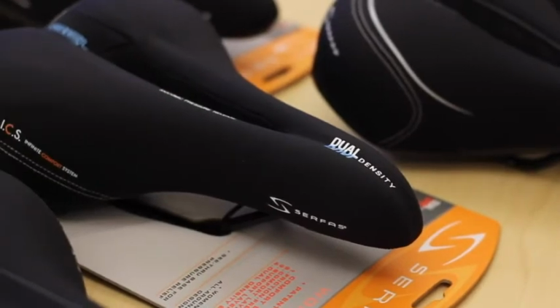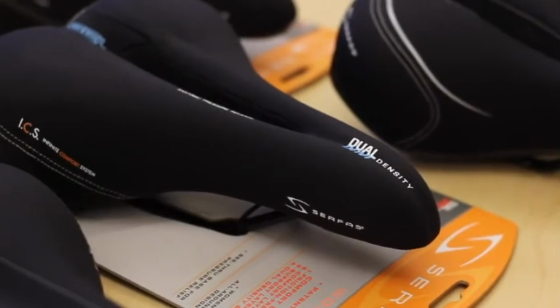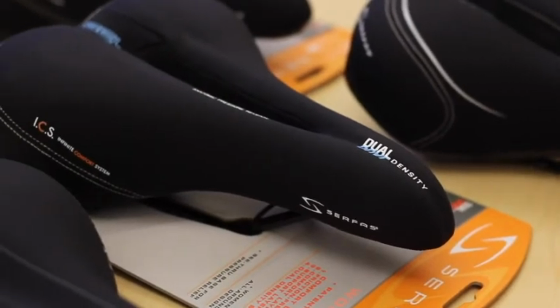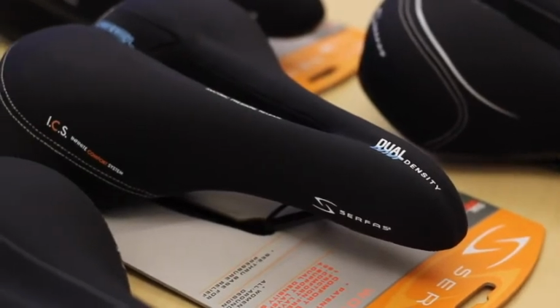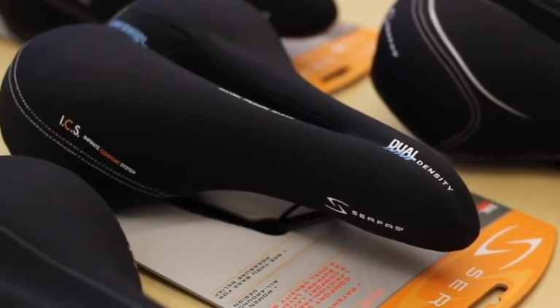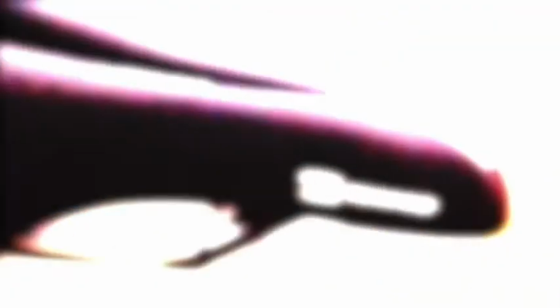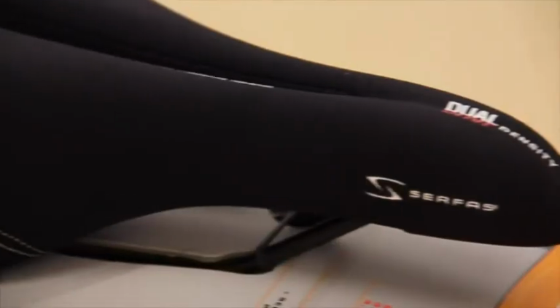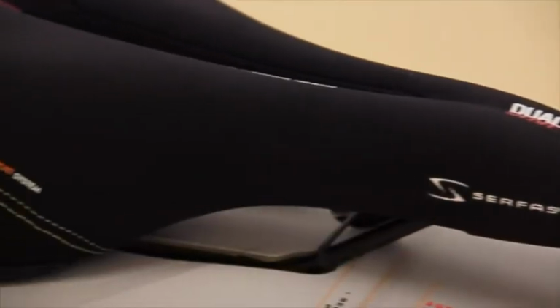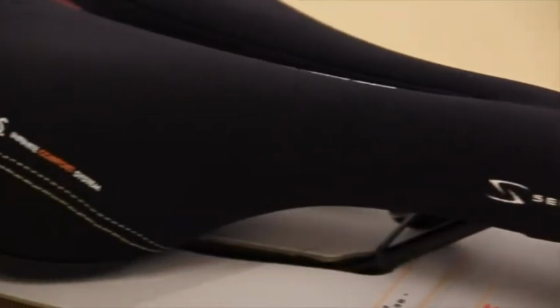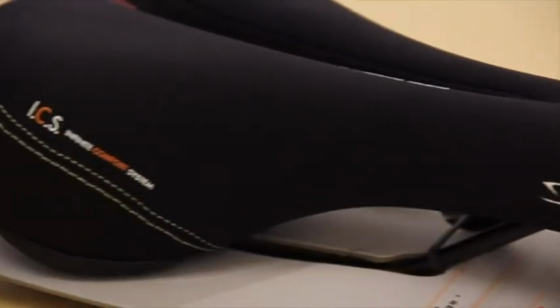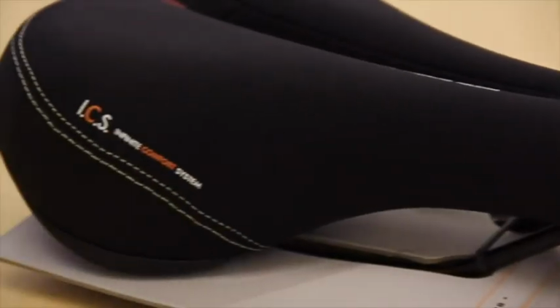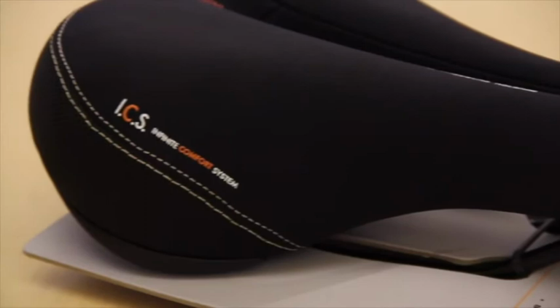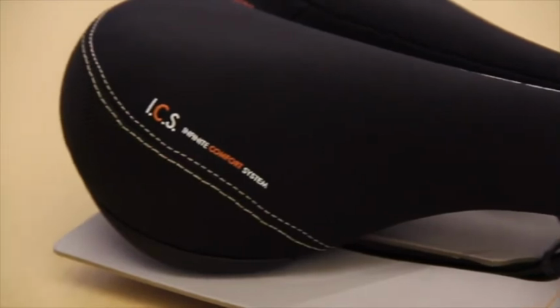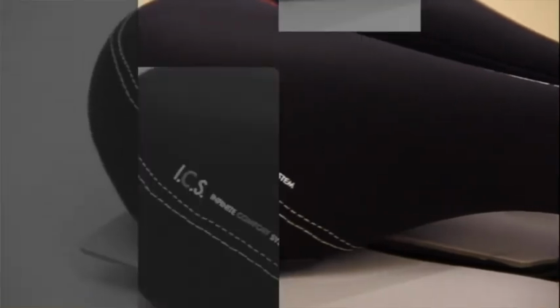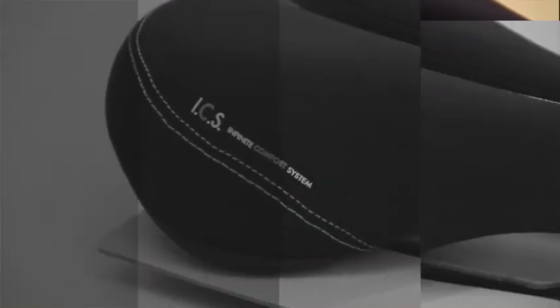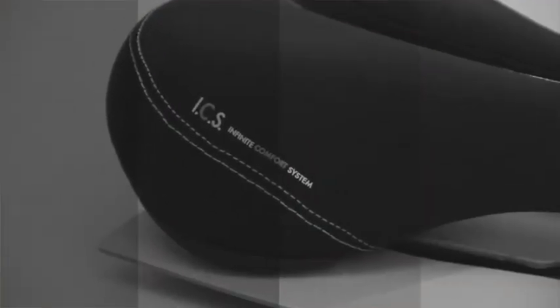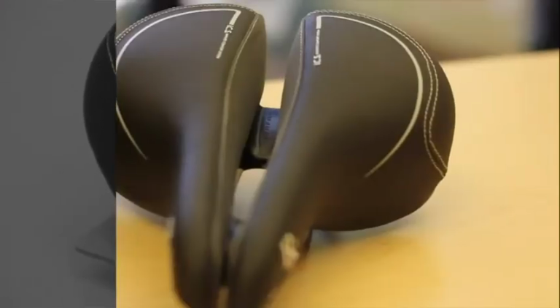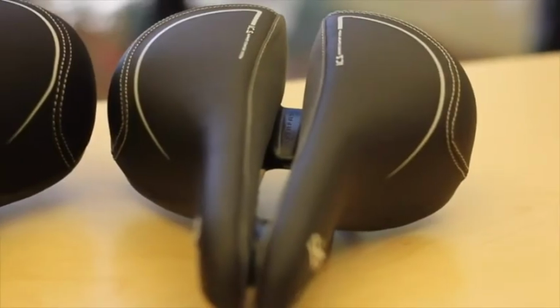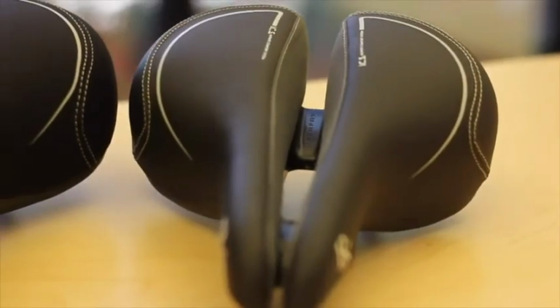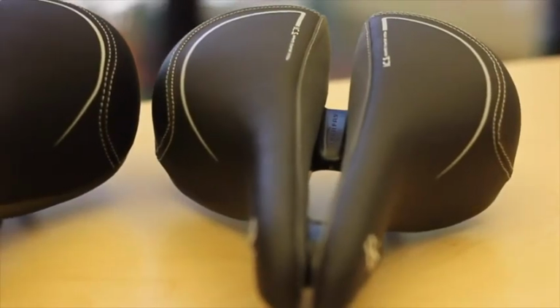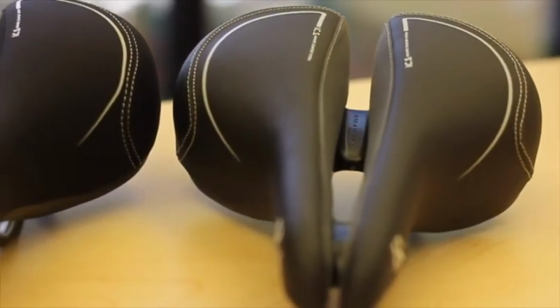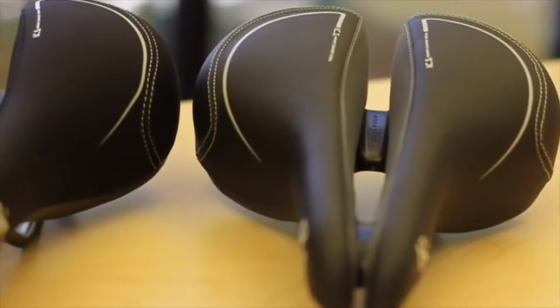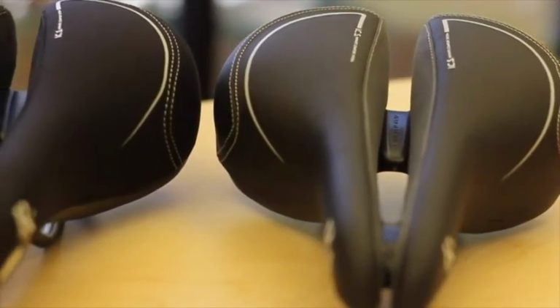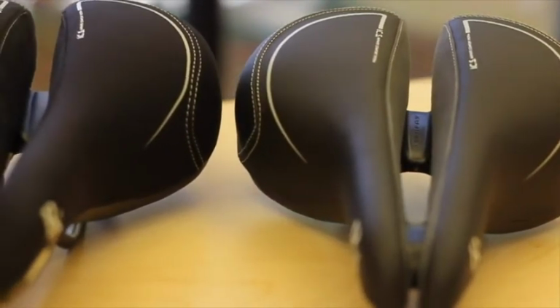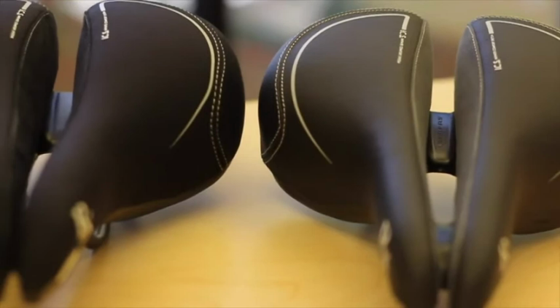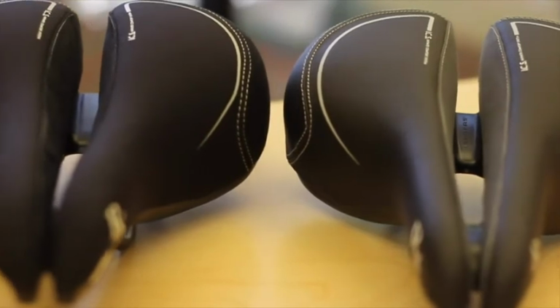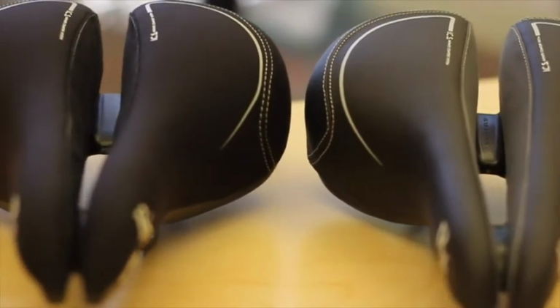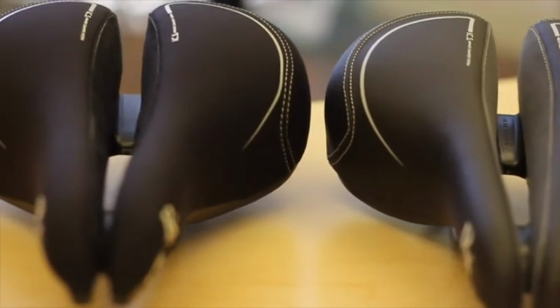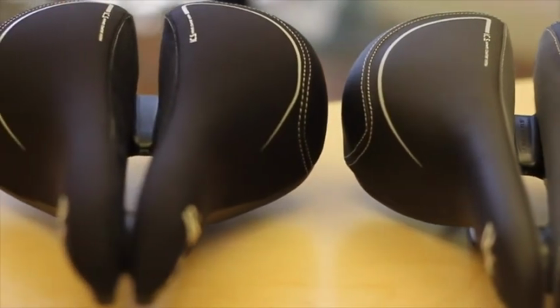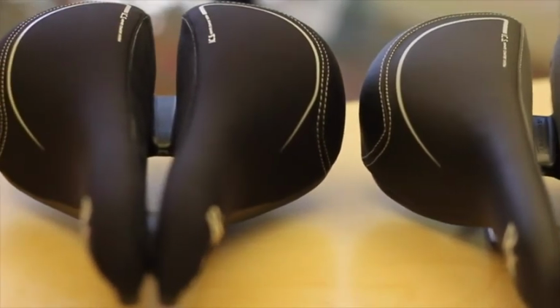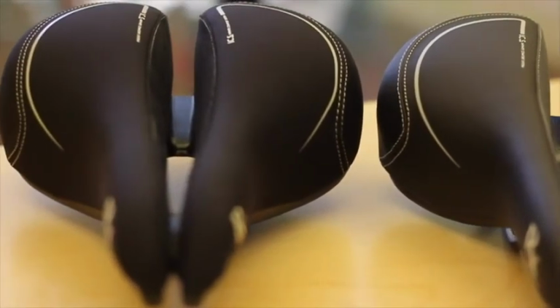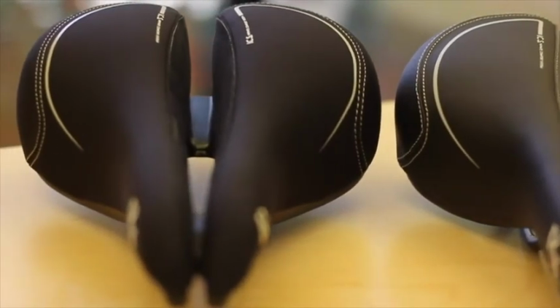All the Lycra we use is neoprene backed so that no water penetrates the cover of the saddle. In addition to the neoprene backed Lycra, all of our foam is closed cell polyurethane that is non-water absorbent.